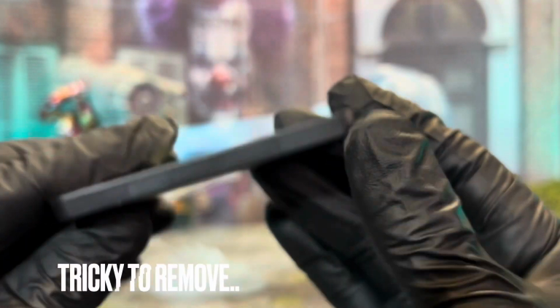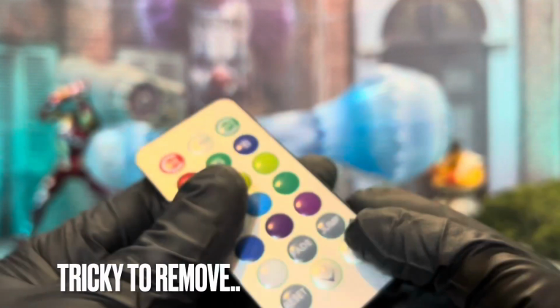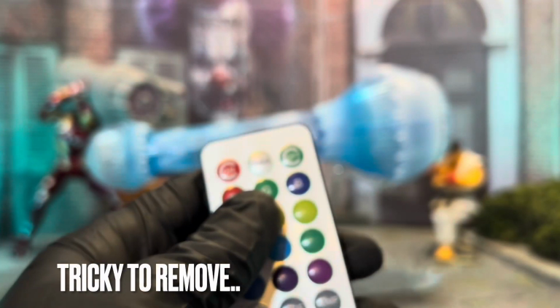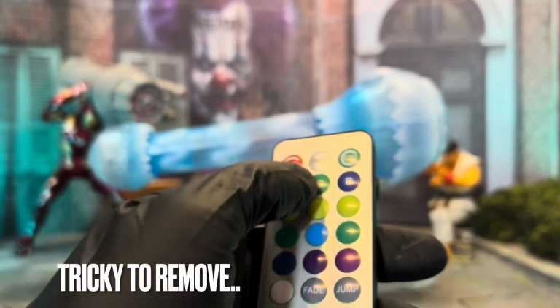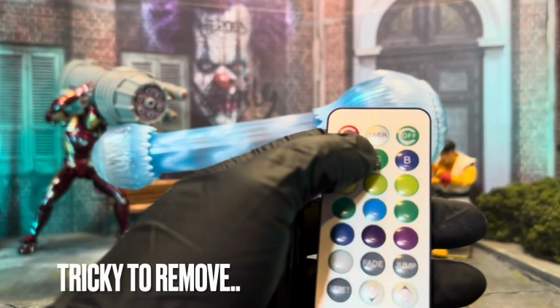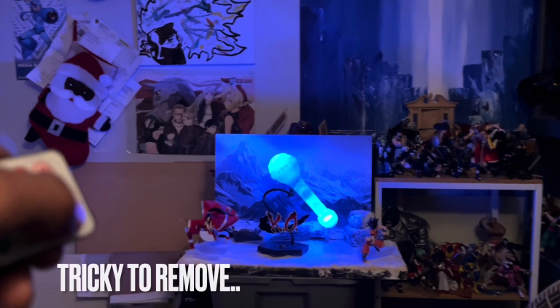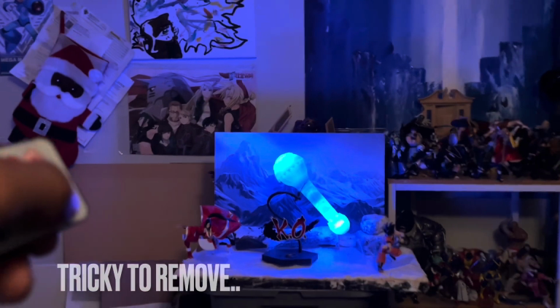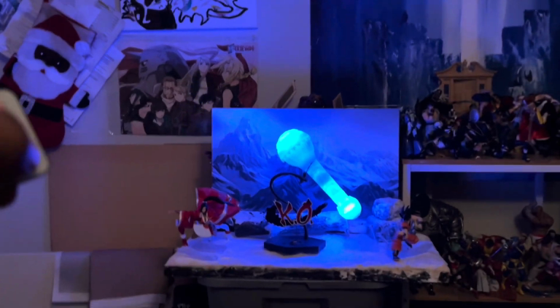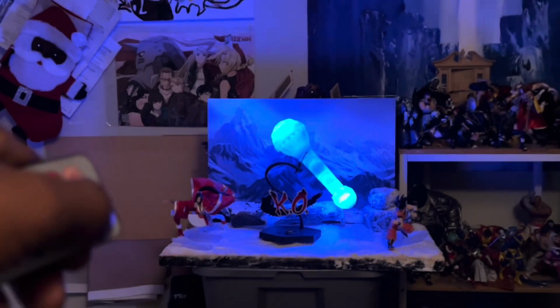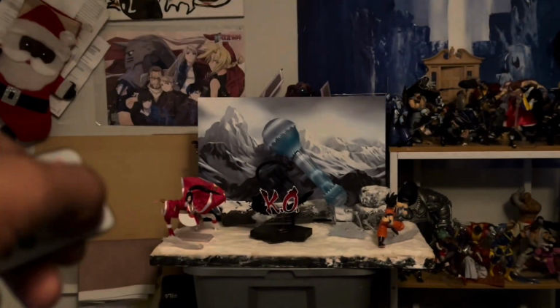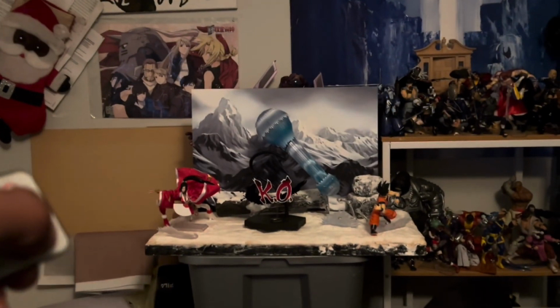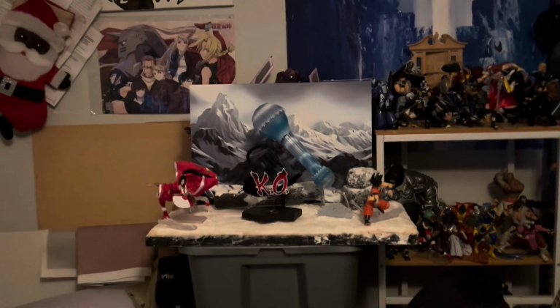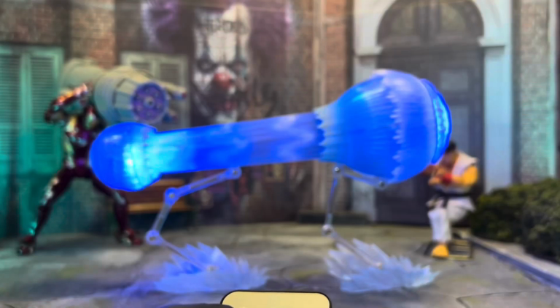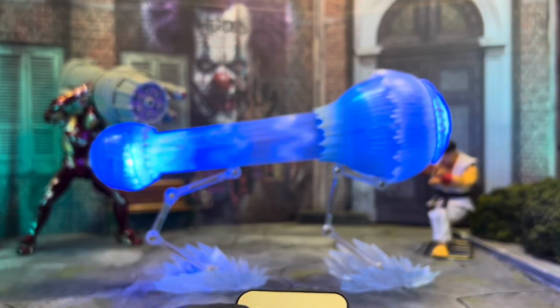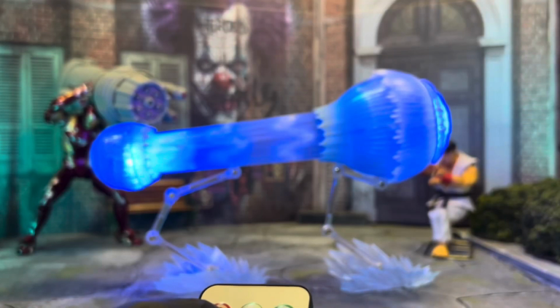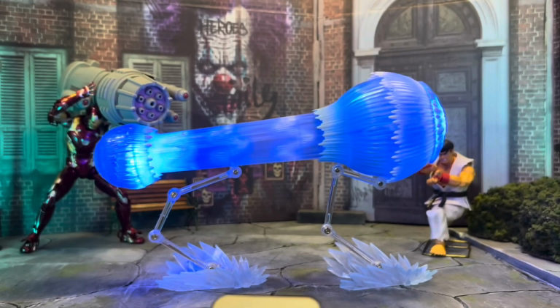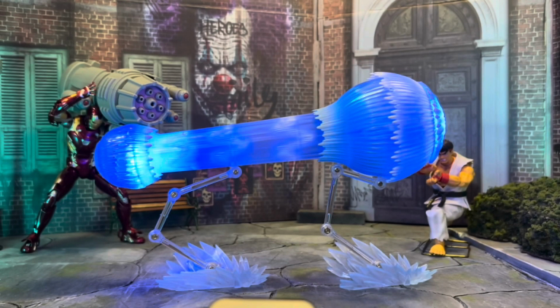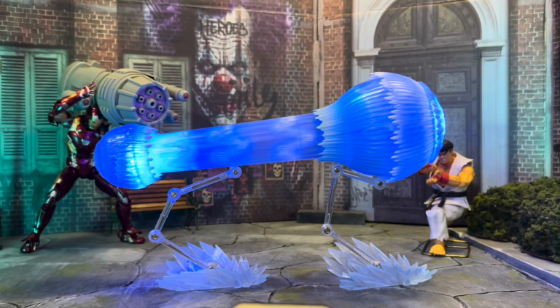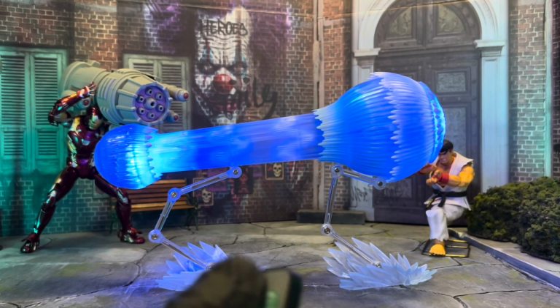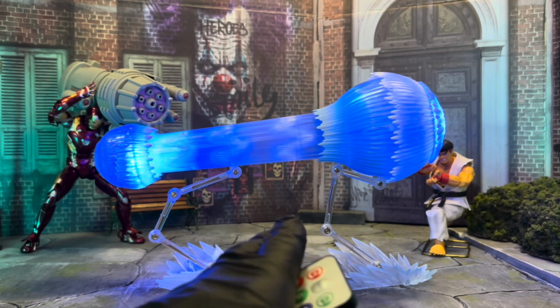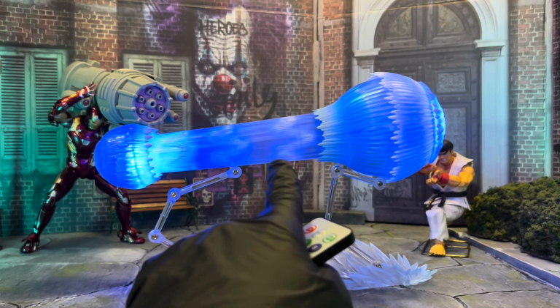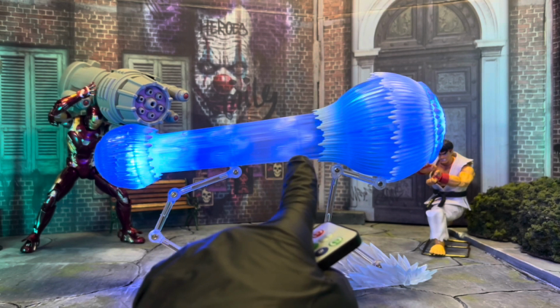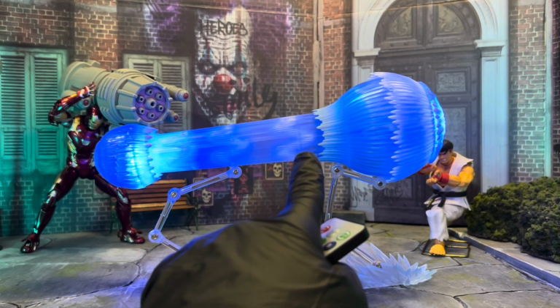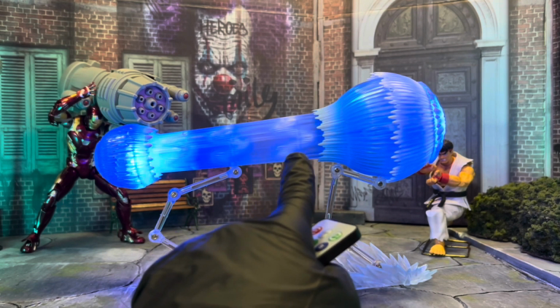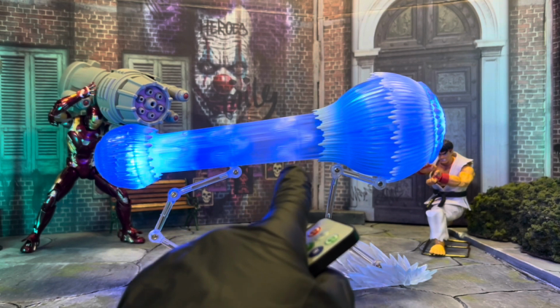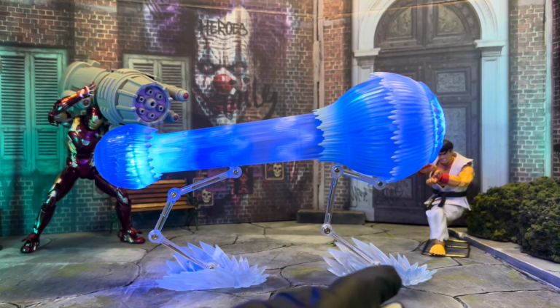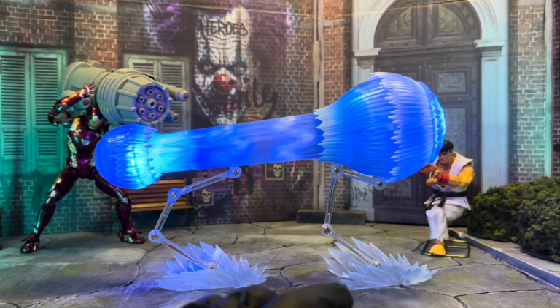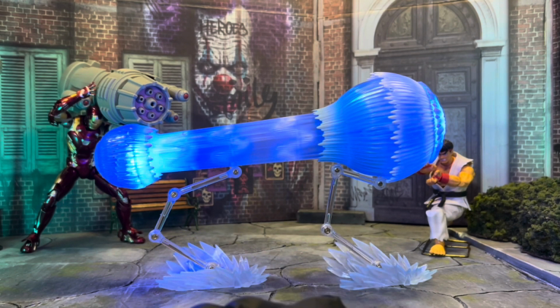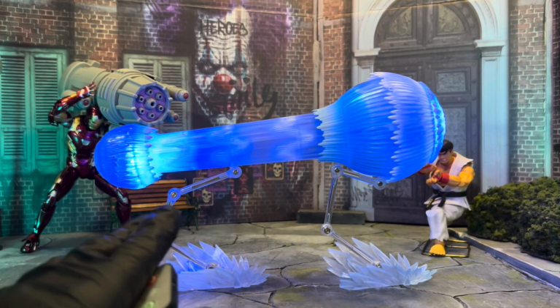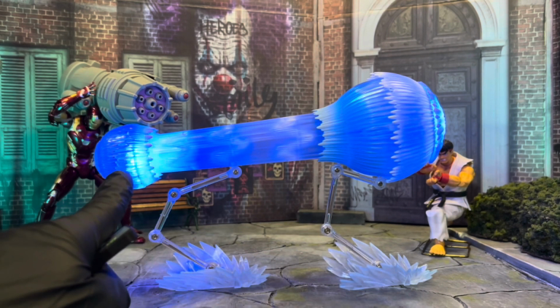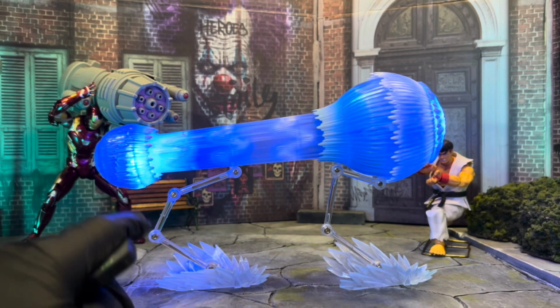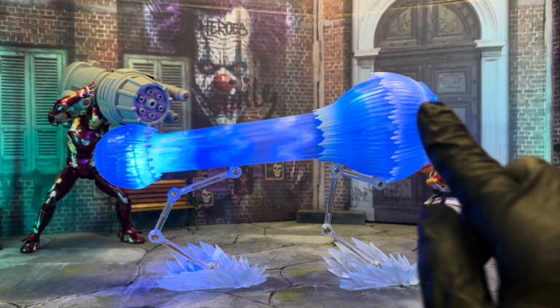It takes a CR2025 three-volt lithium cell battery, which comes inserted already. You want to insert it with the bottom down. I've tried it from a distance of up to about five feet. I kind of wish there was just a little bit more light coming through the middle of it, but I think it looks really cool.